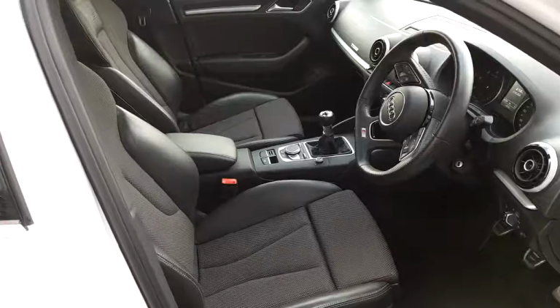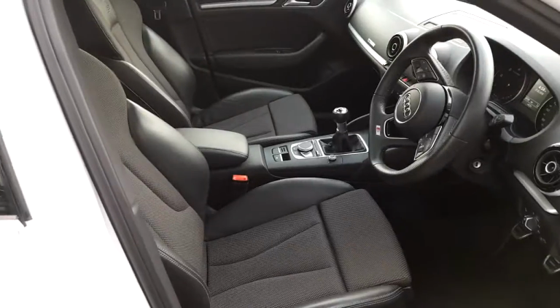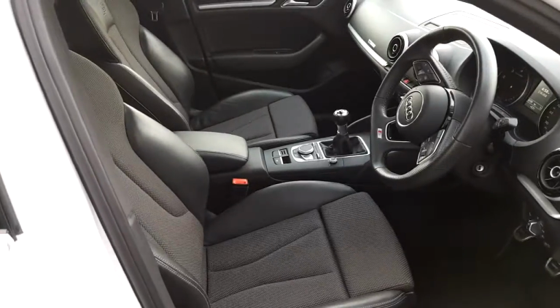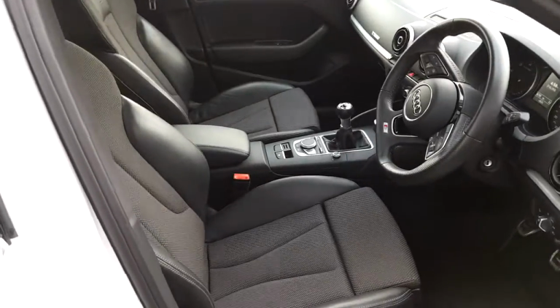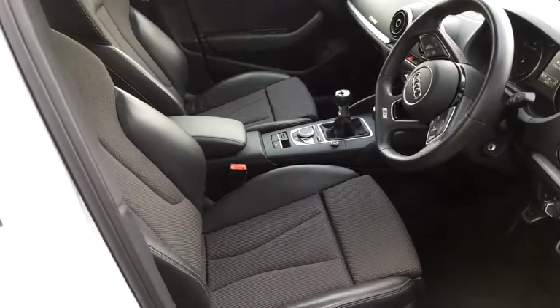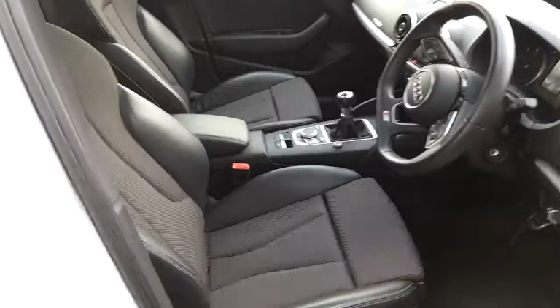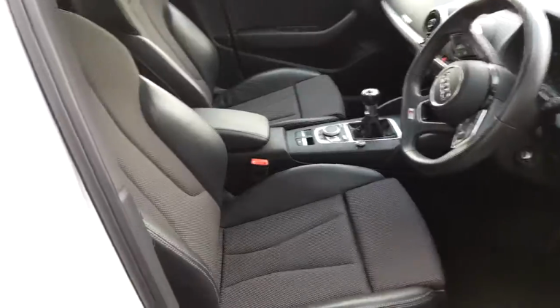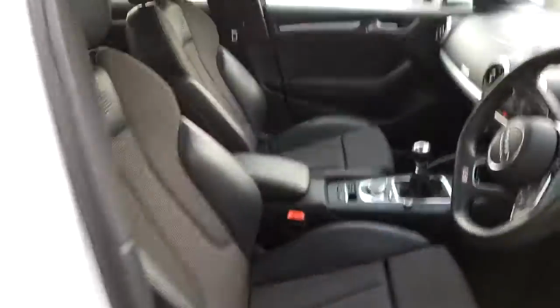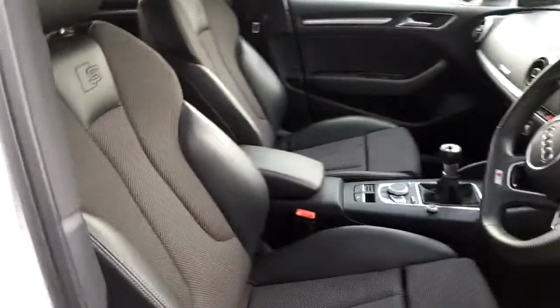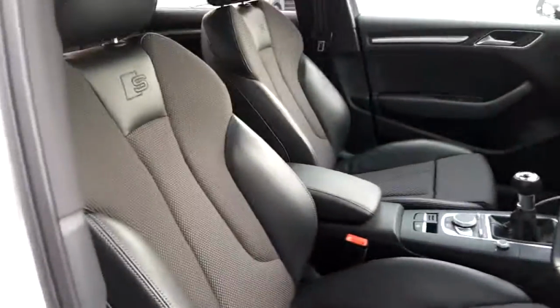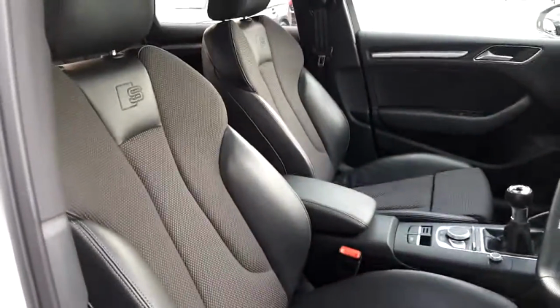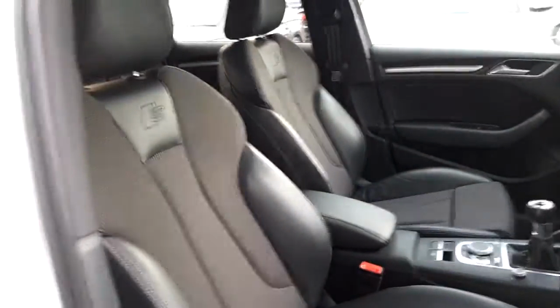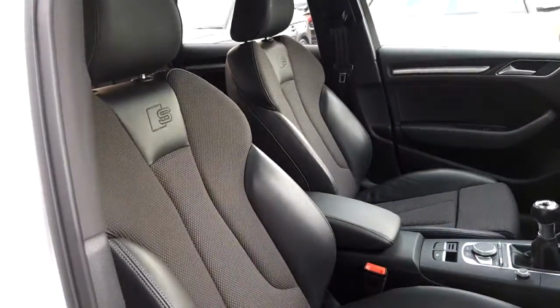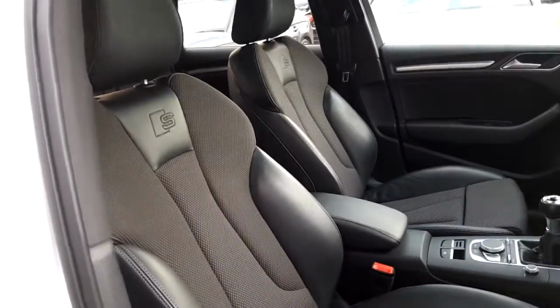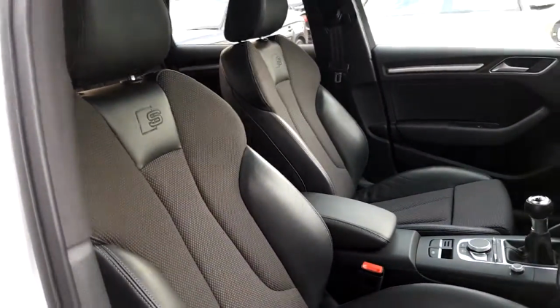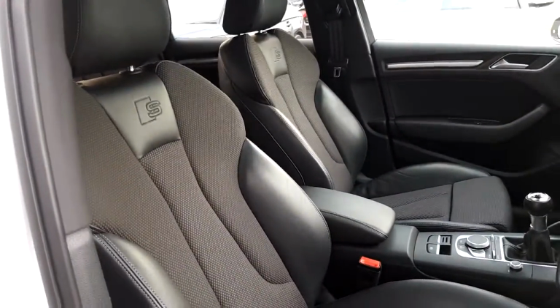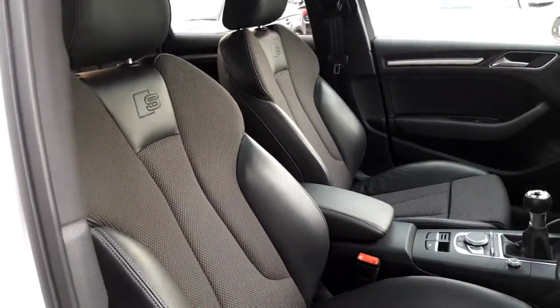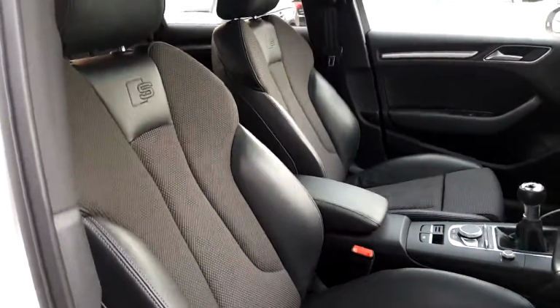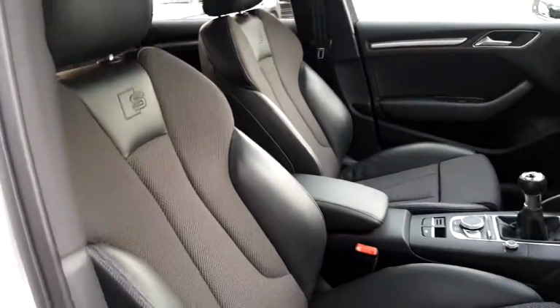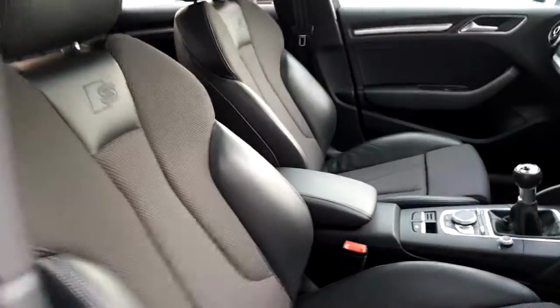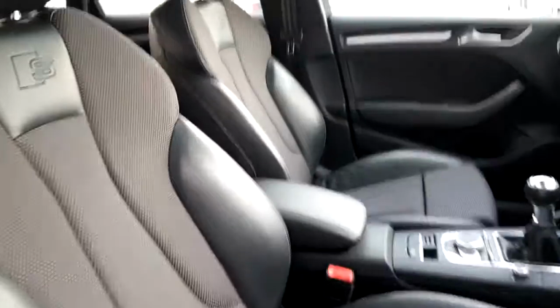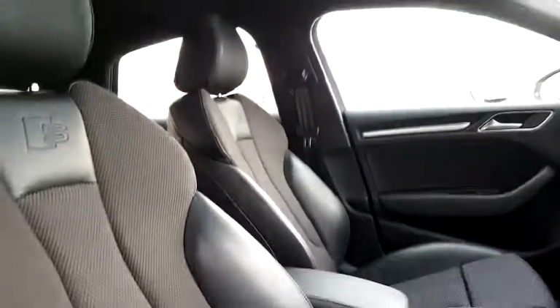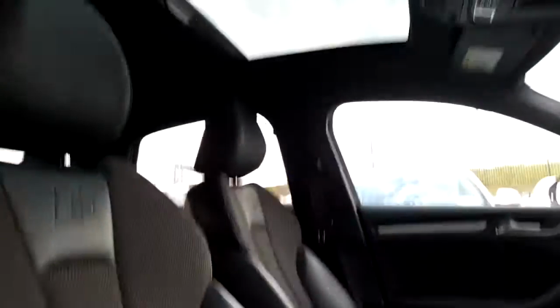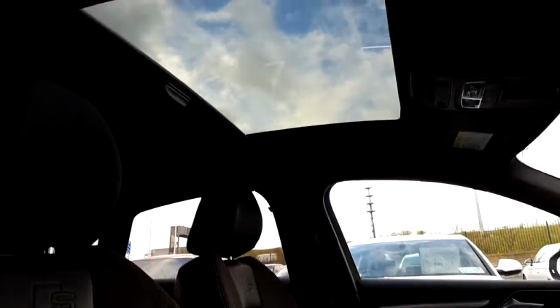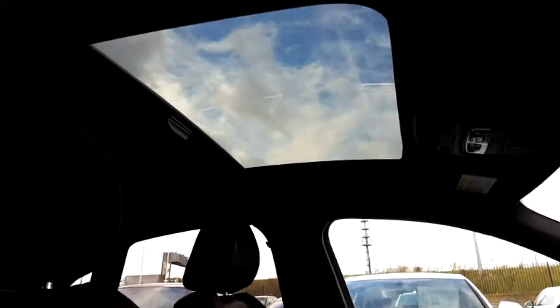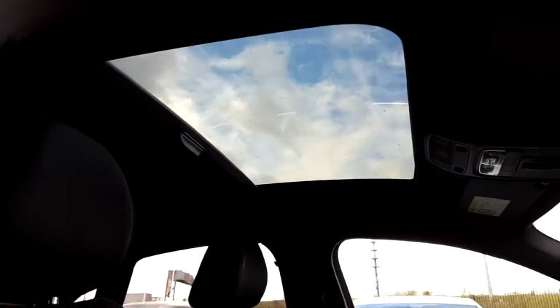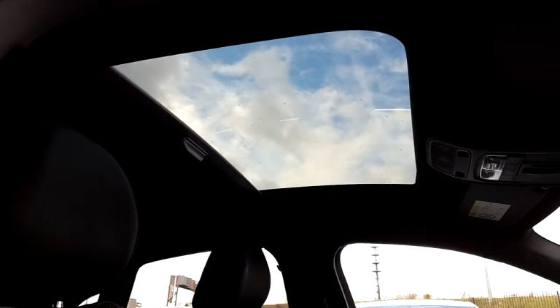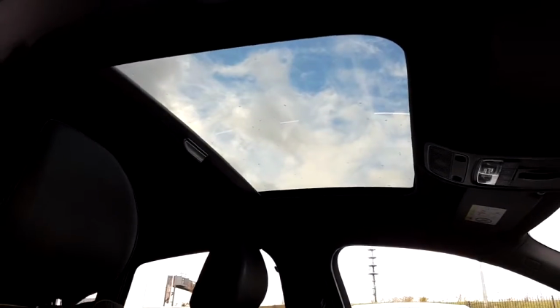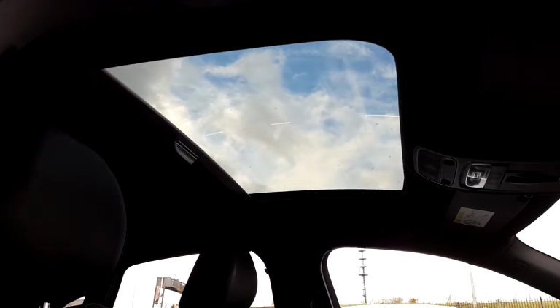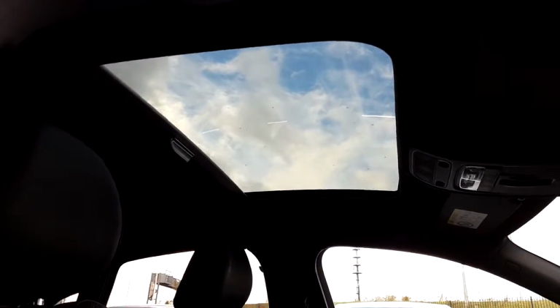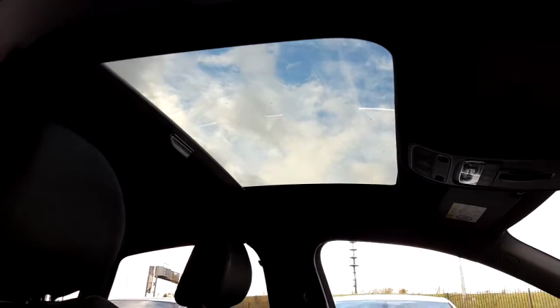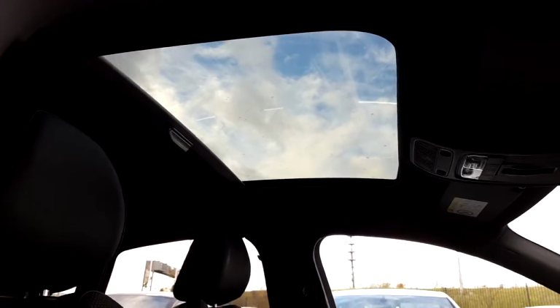The interior of this car is Alcantara leather. As you can see there are two front S-line sports seats, and if we take a look up at the roof we can see that panoramic sunroof that I was talking about earlier.